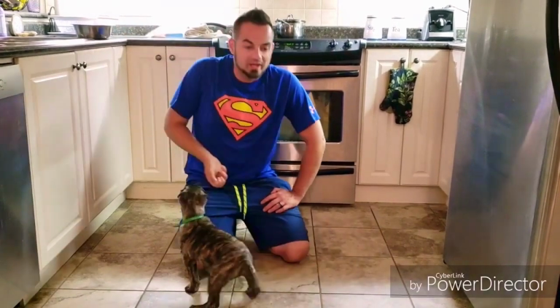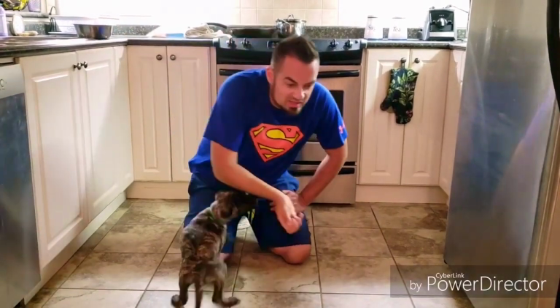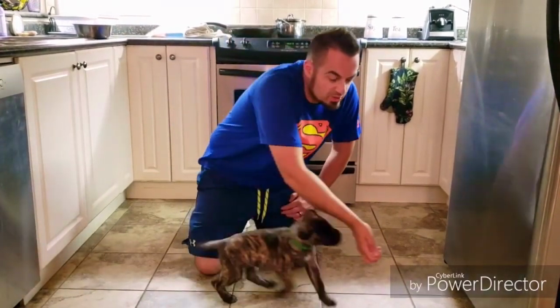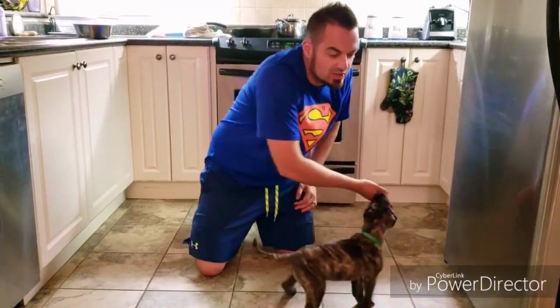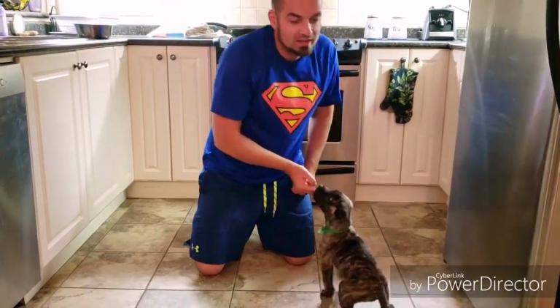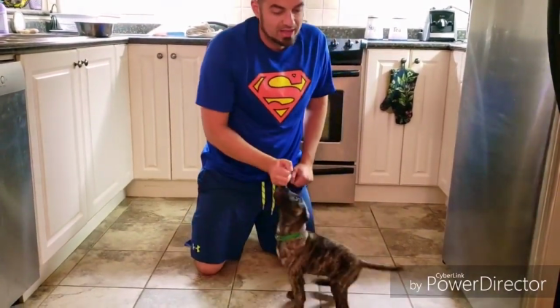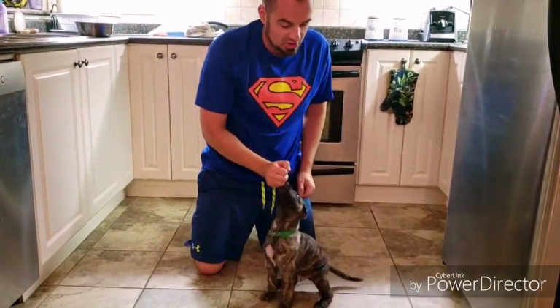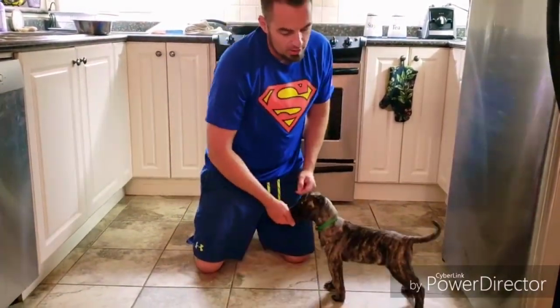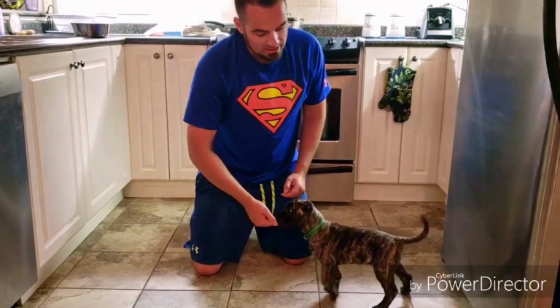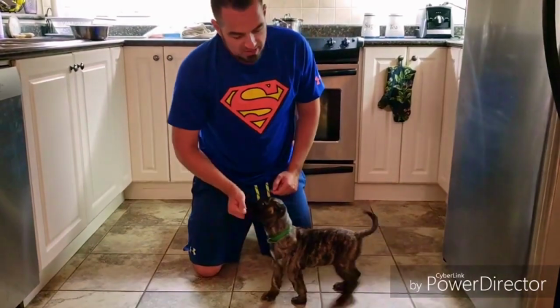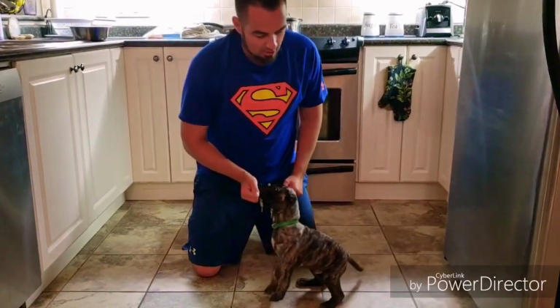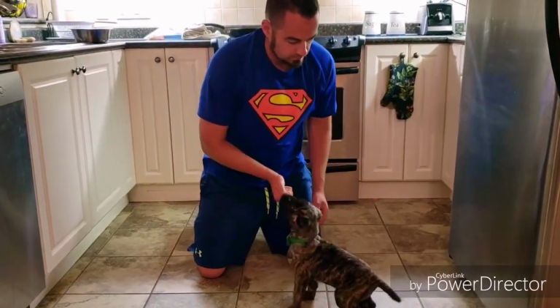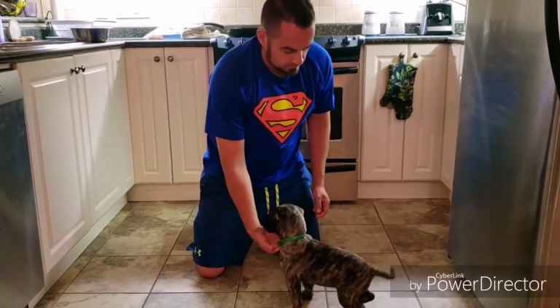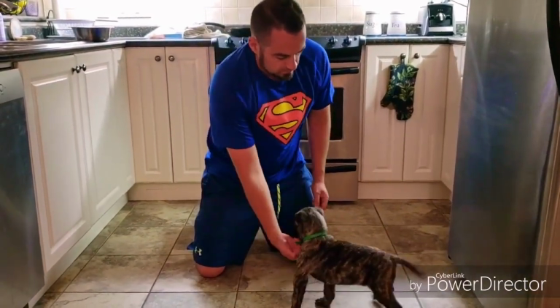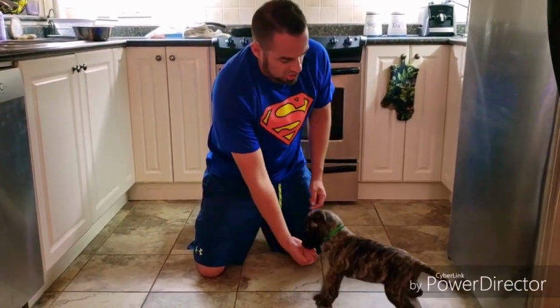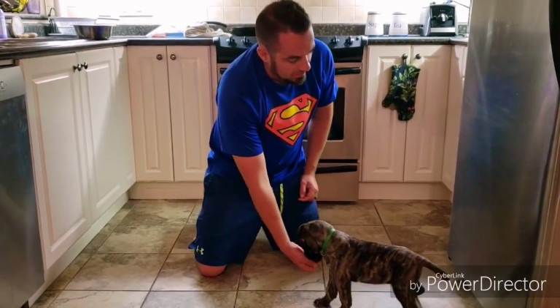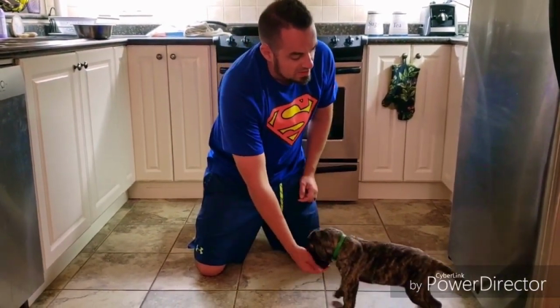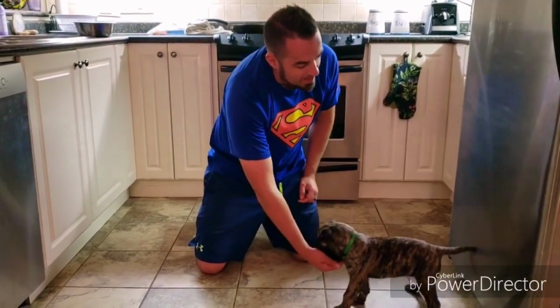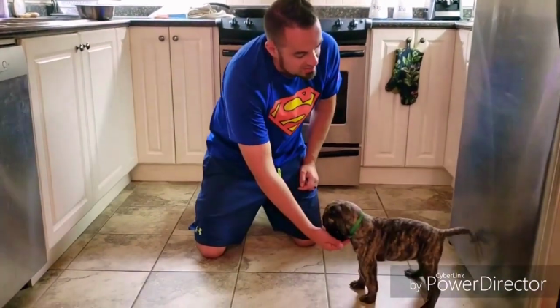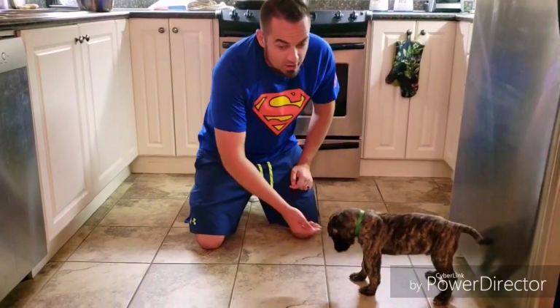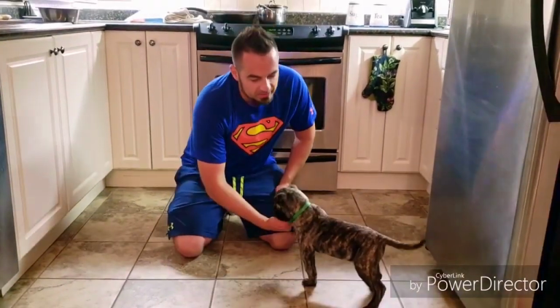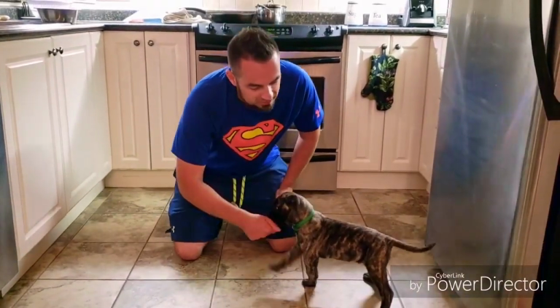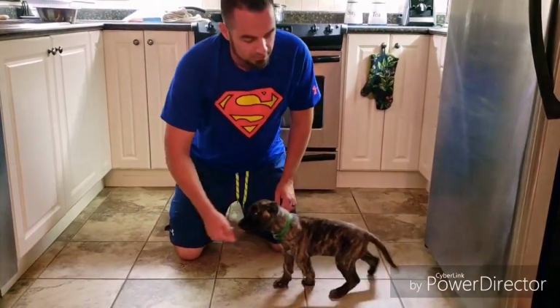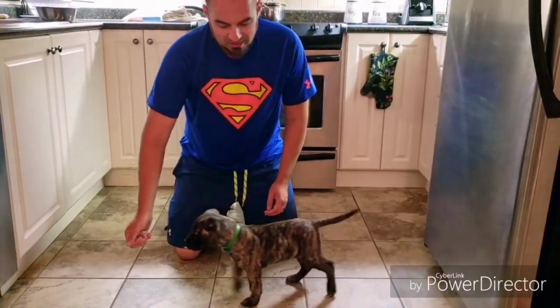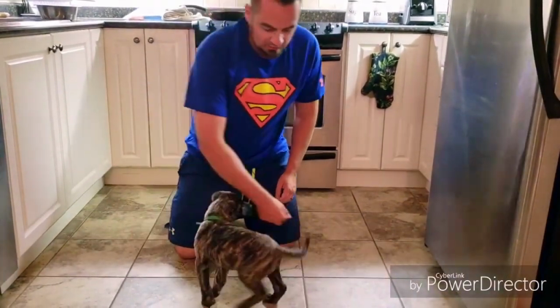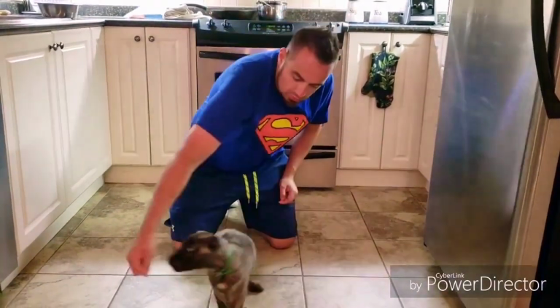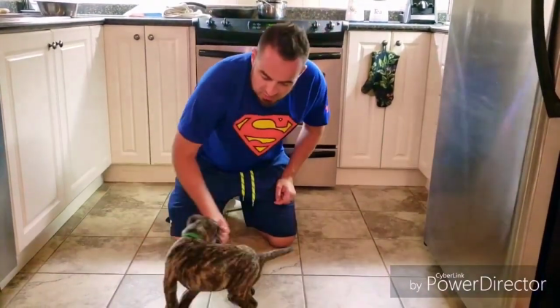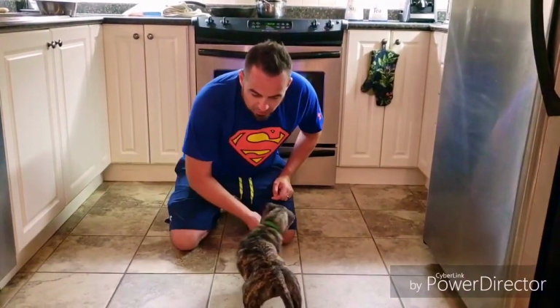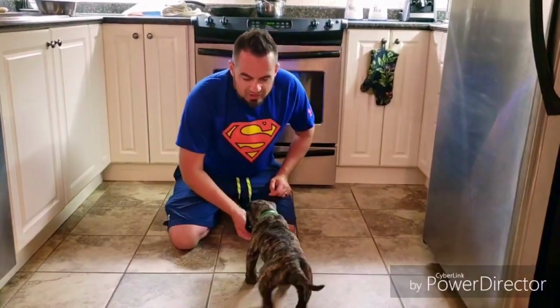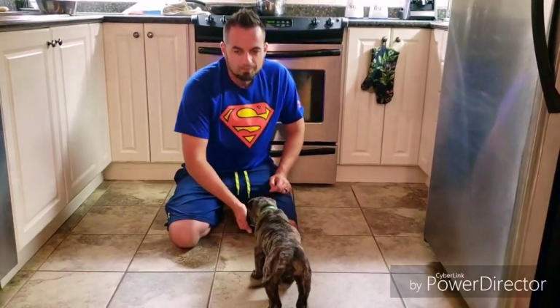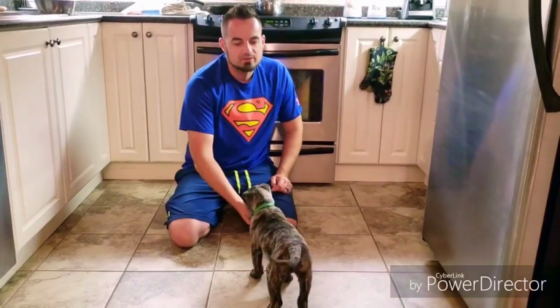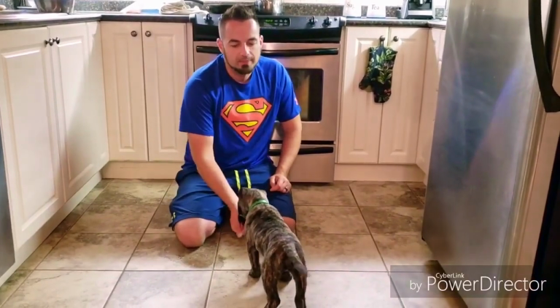When I teach the stand, I teach my dogs to back into a stand, essentially. And you can see he kind of backed into the stand. It takes a little bit of repetition for your puppy to get this, so don't do the same thing over and over again — sometimes mix it up.